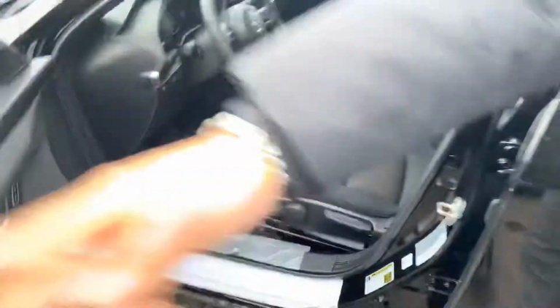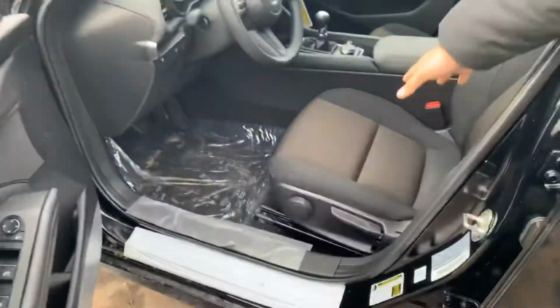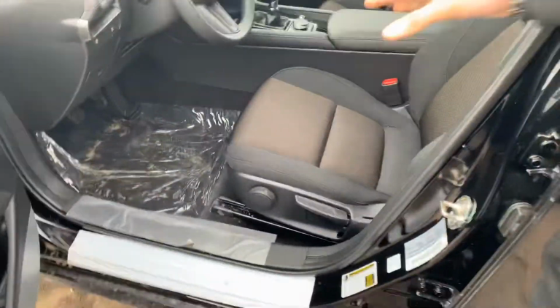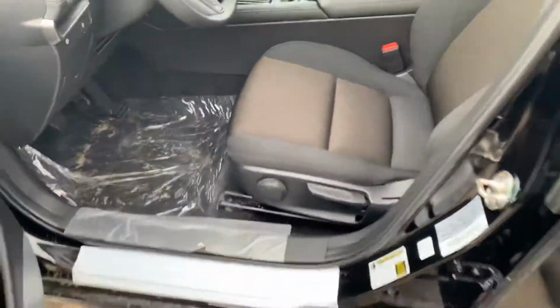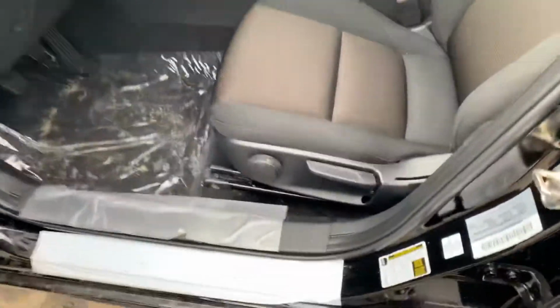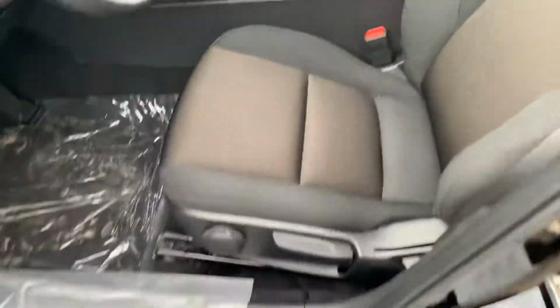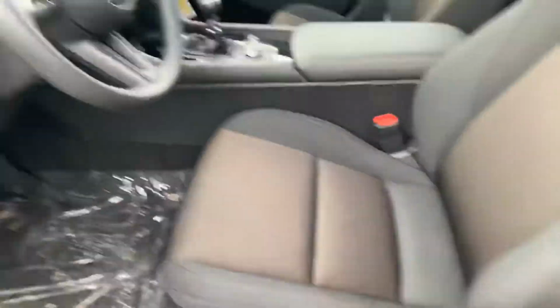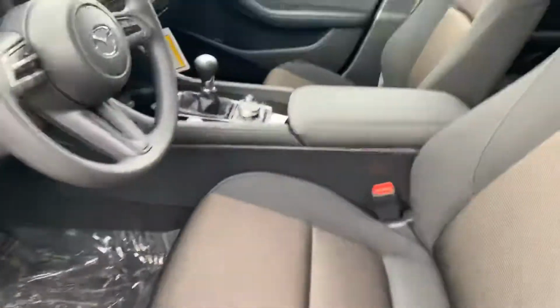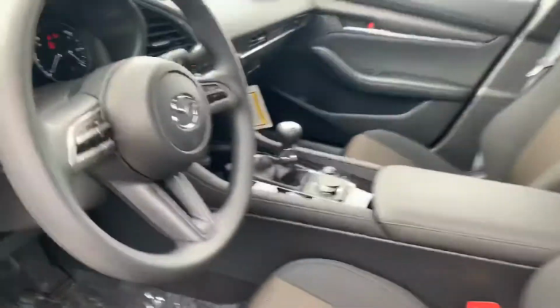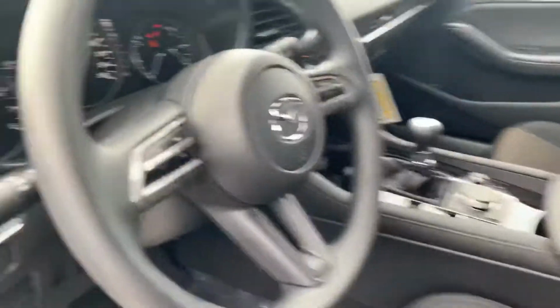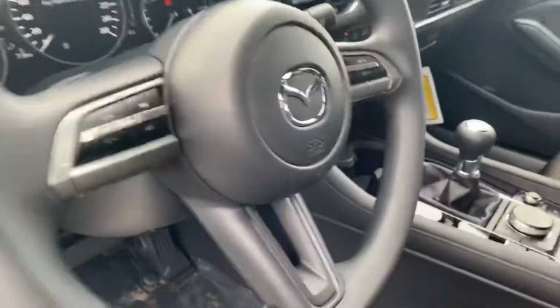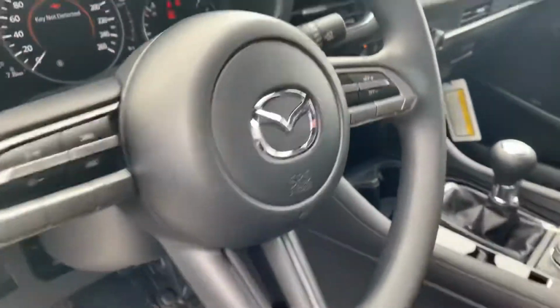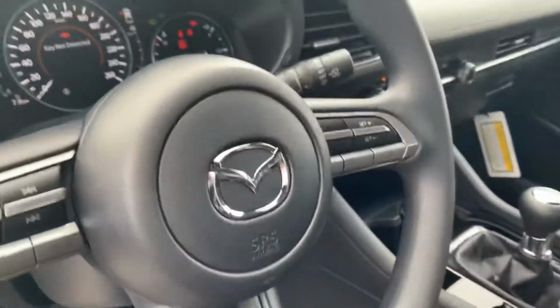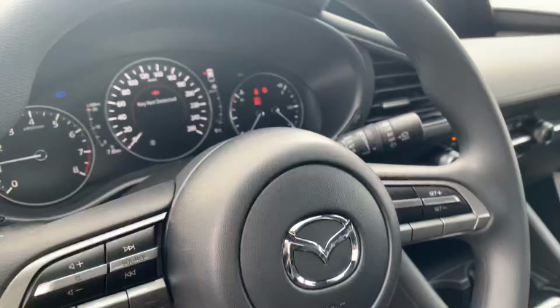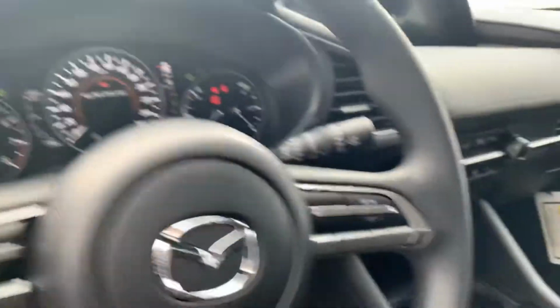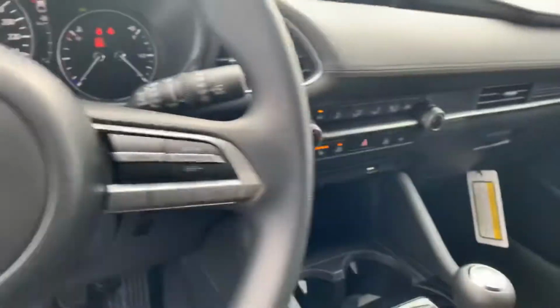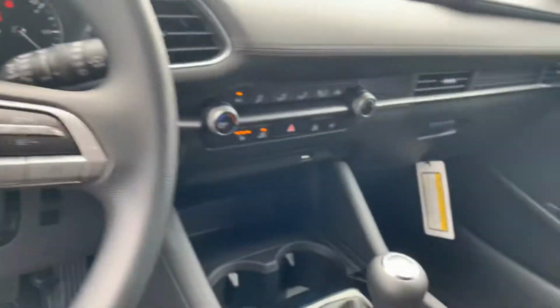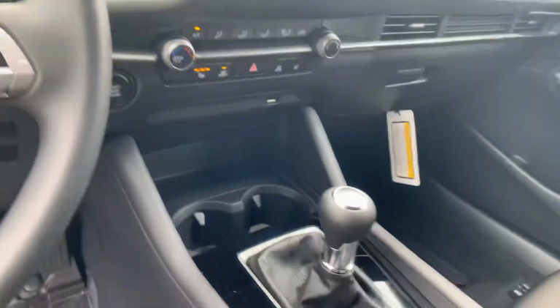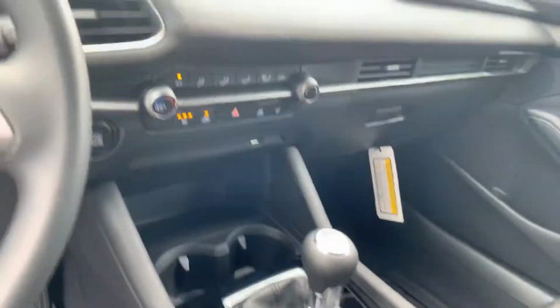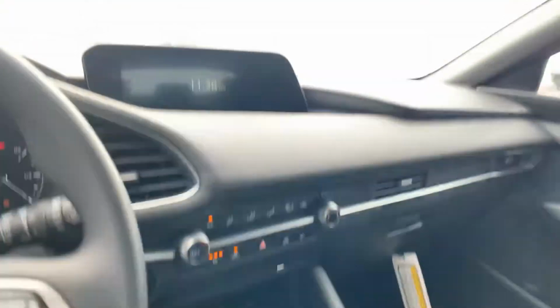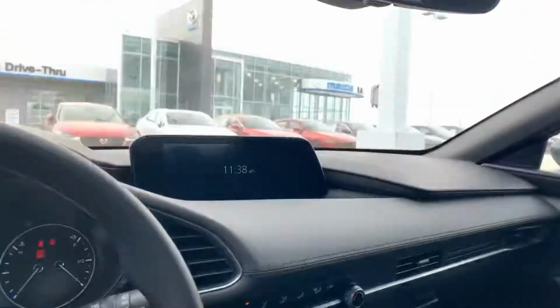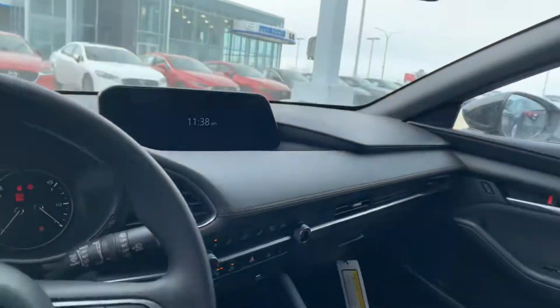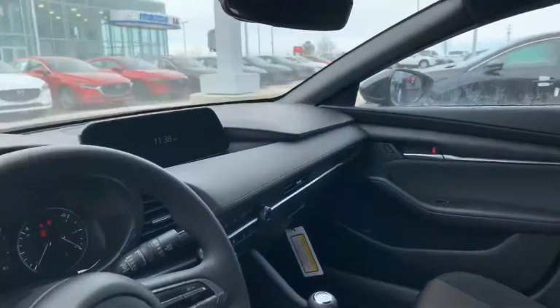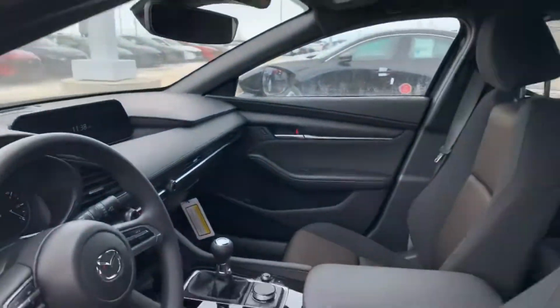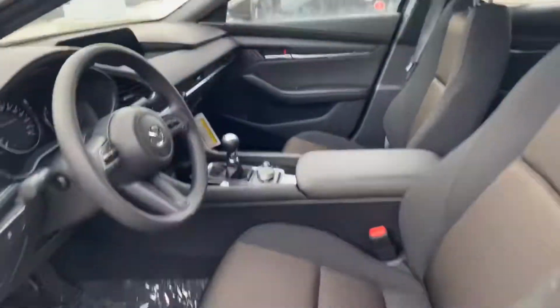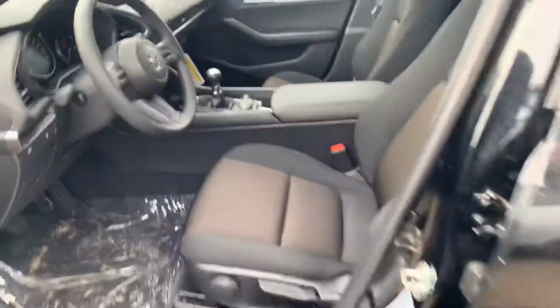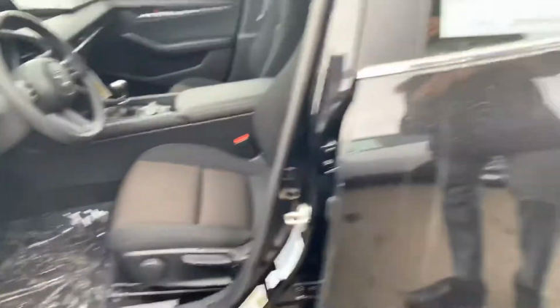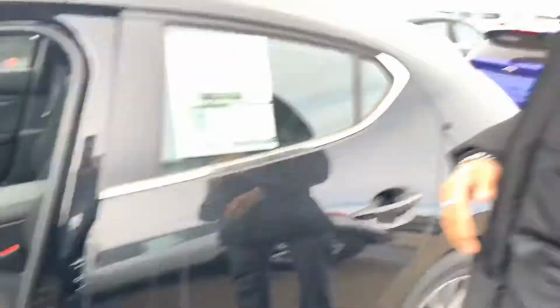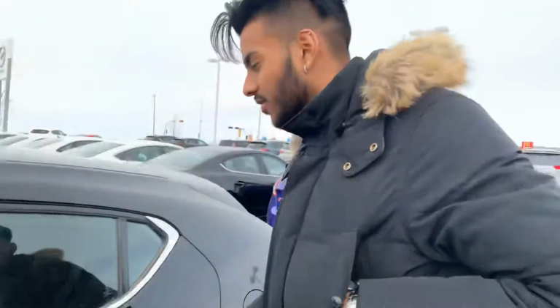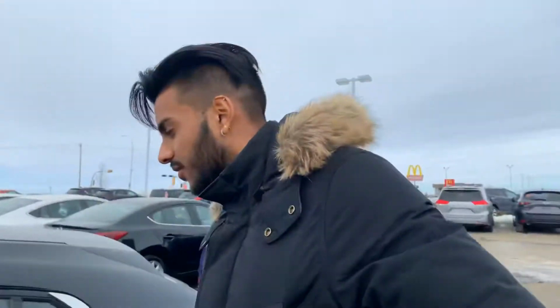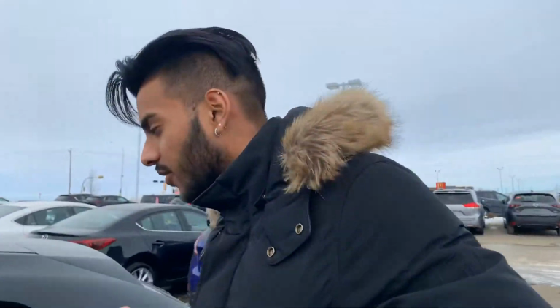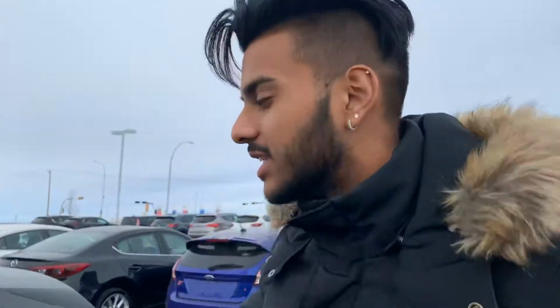Take a look at the interior in here. You can see the high quality cloth right there, really comfortable to sit in. Beautiful interior, soft touch leather all around for a GX — really impressive for what they did.